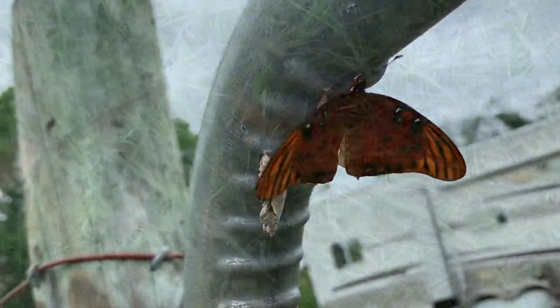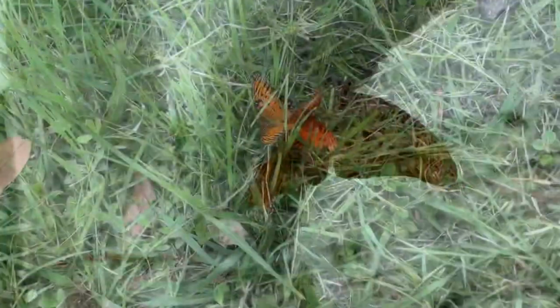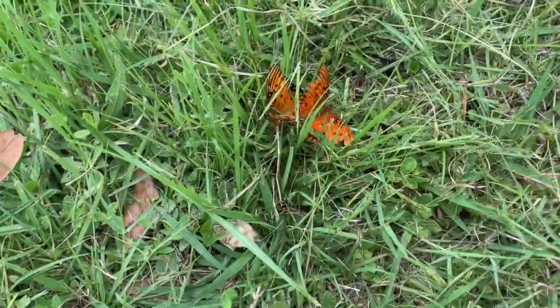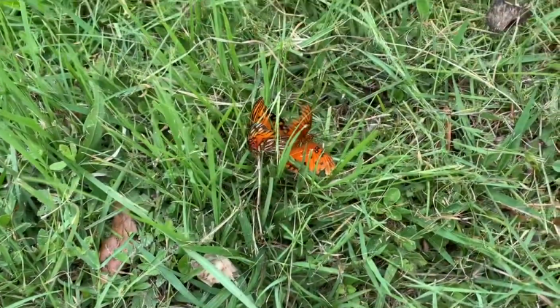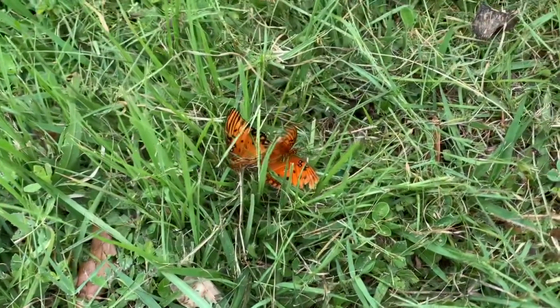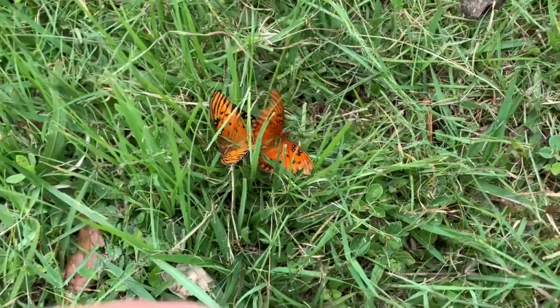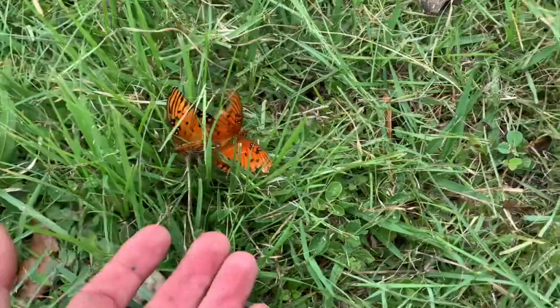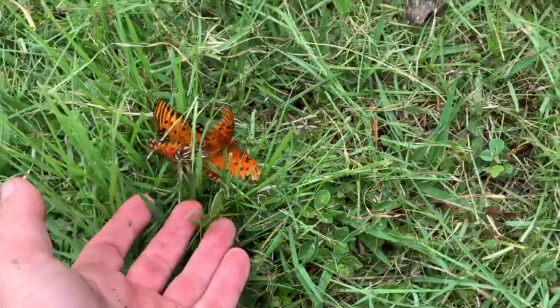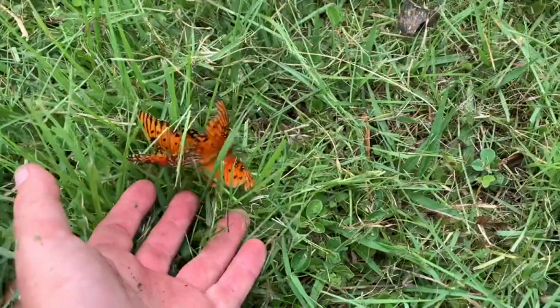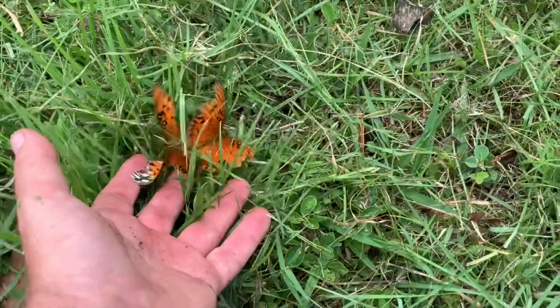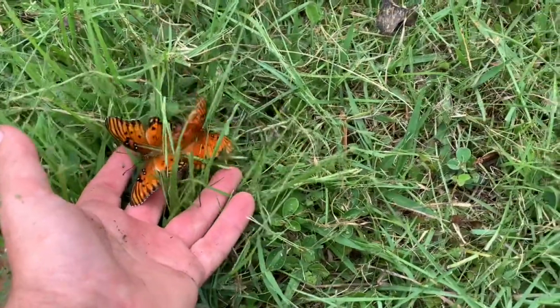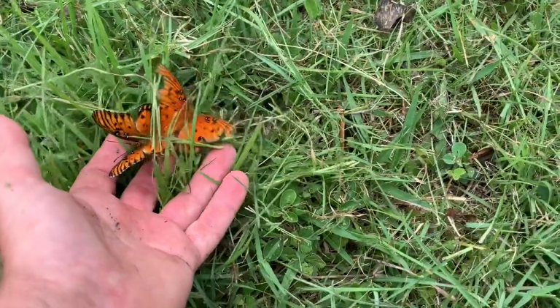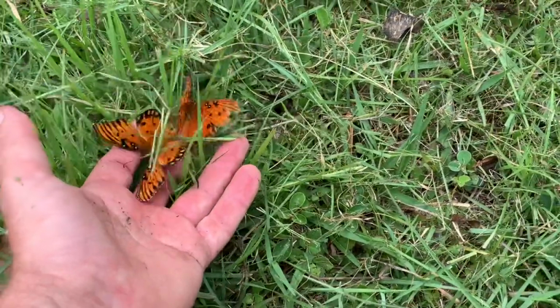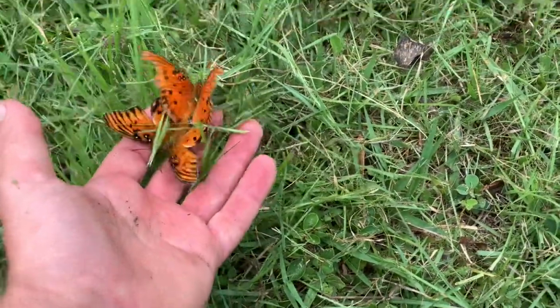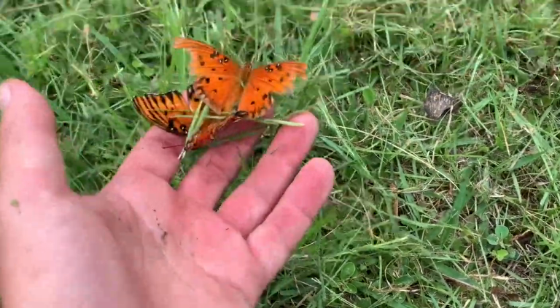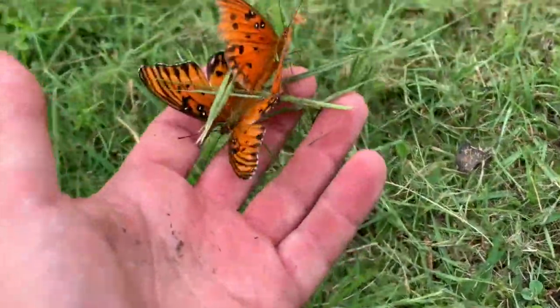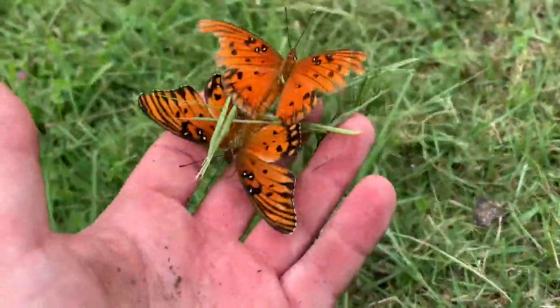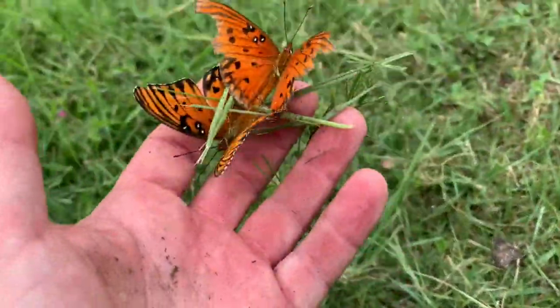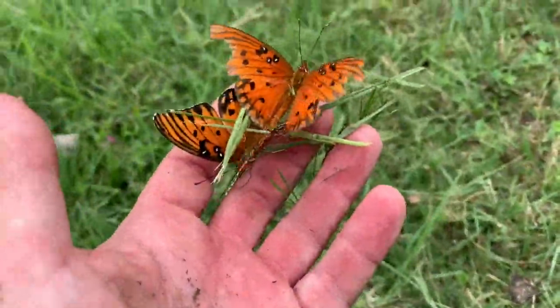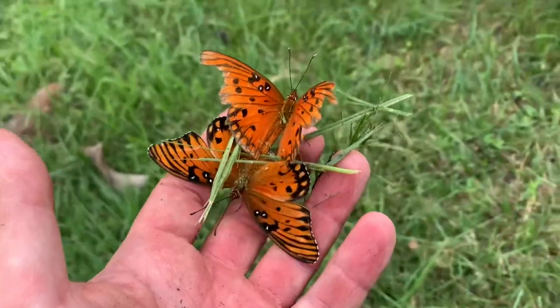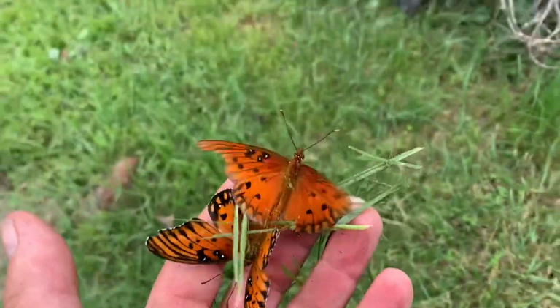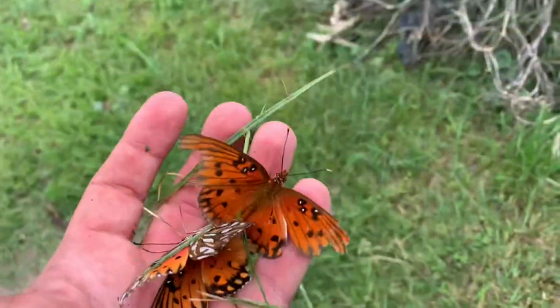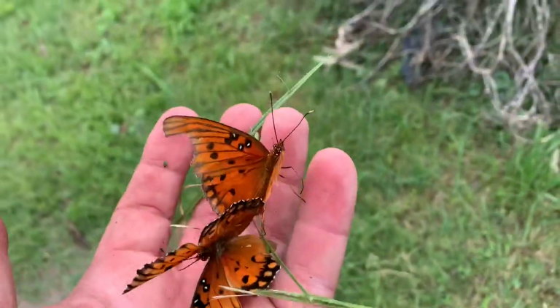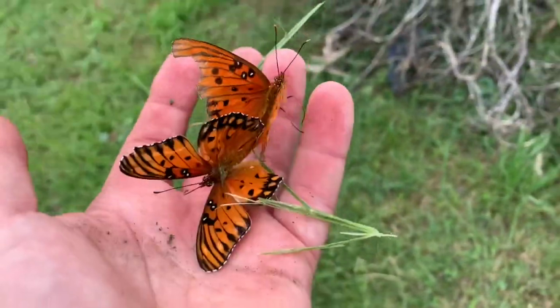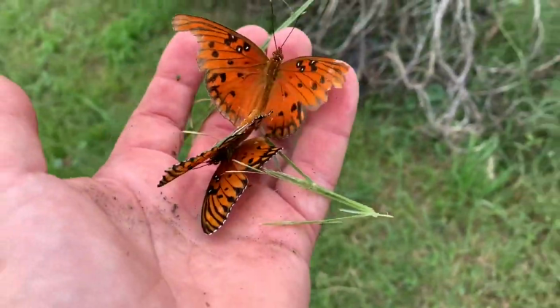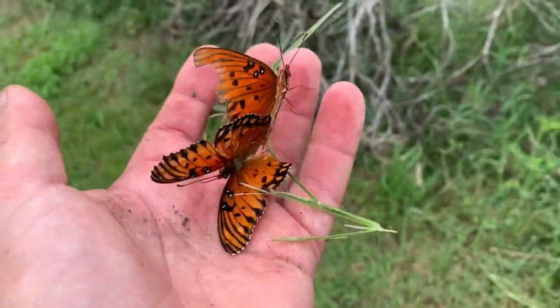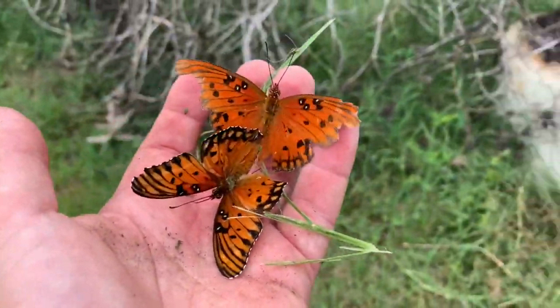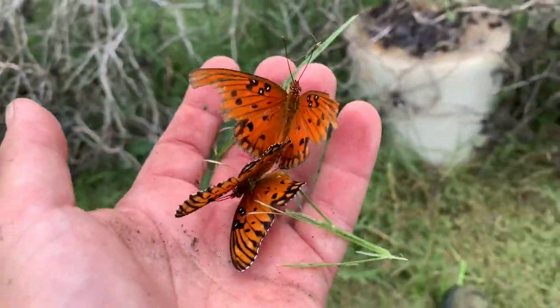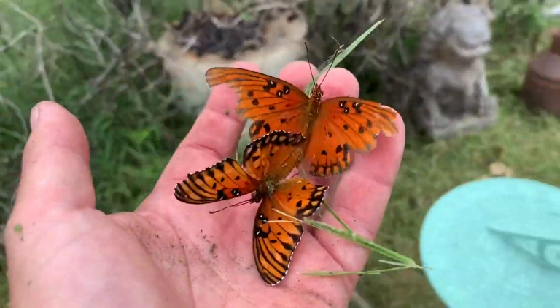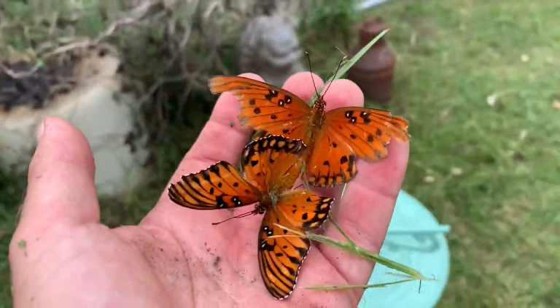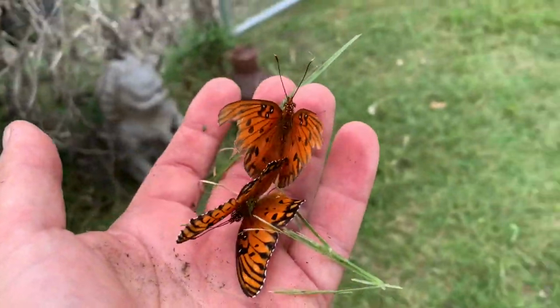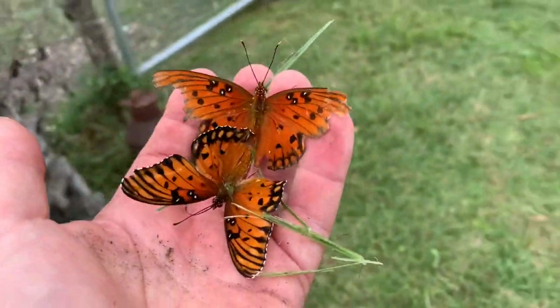Here's how it probably begins — here are two mating butterflies. Look at these two in love. Let's put them out of the way because I'm doing some weed eating.